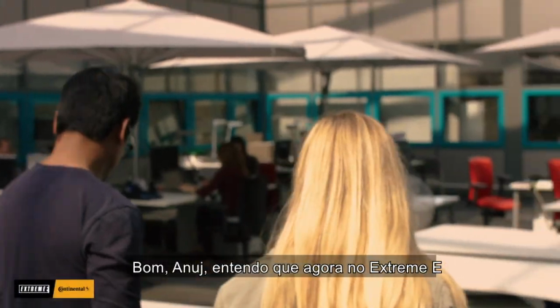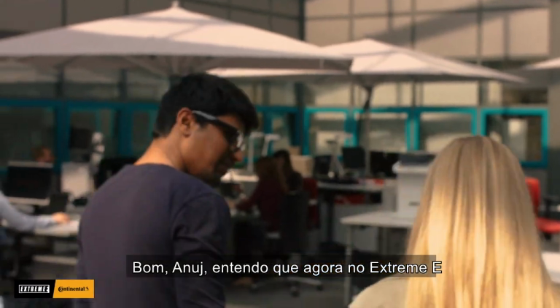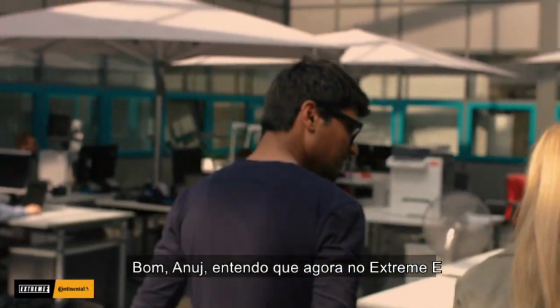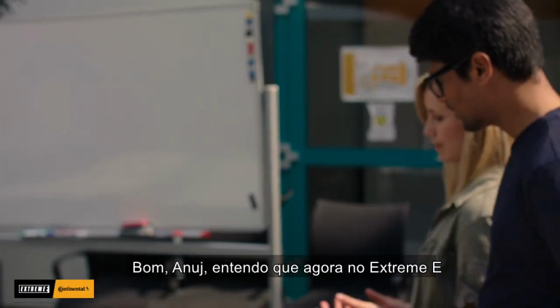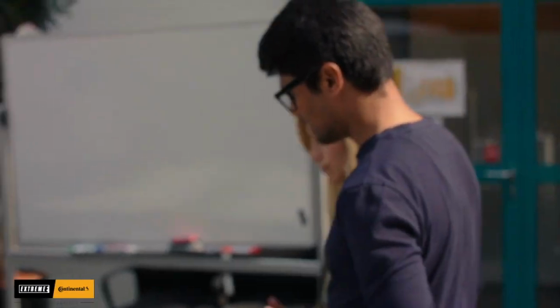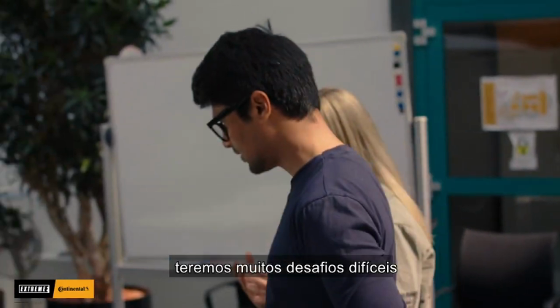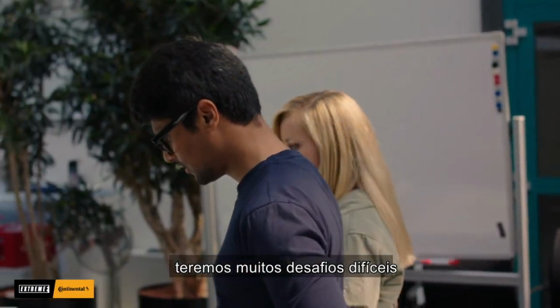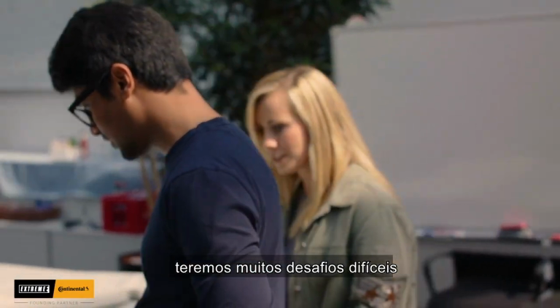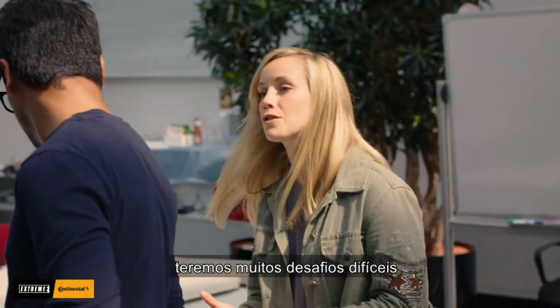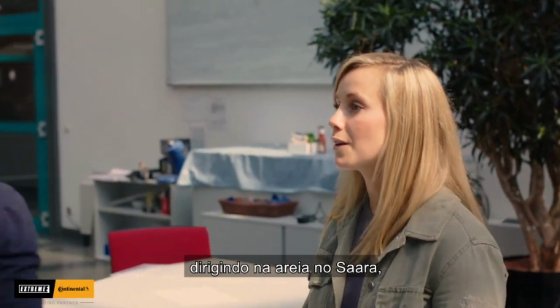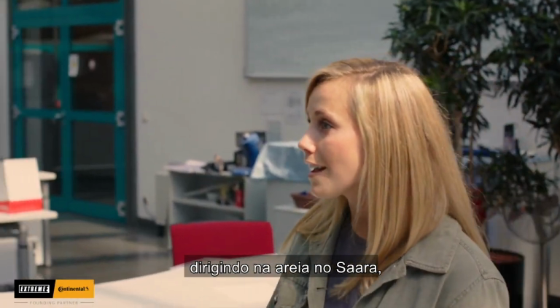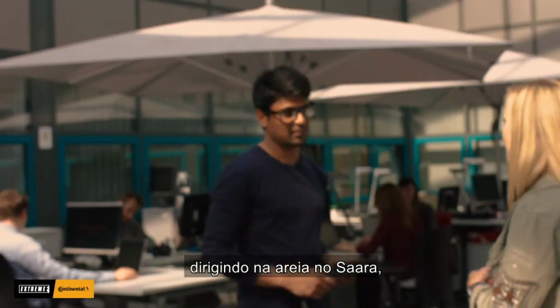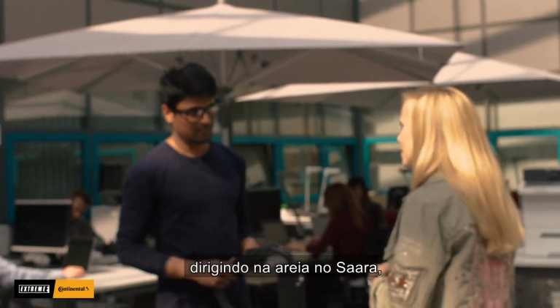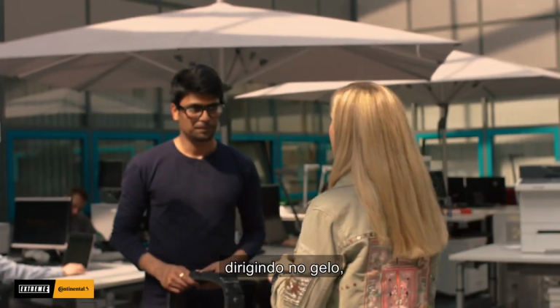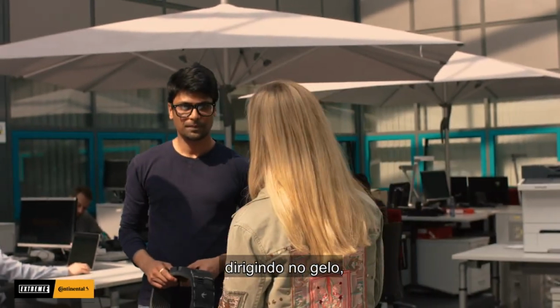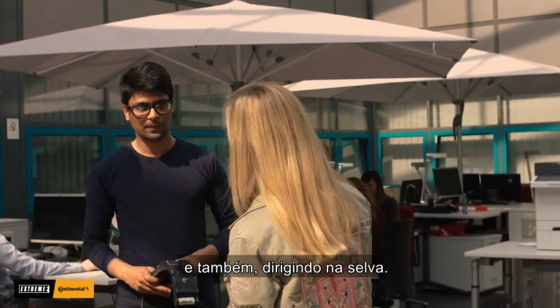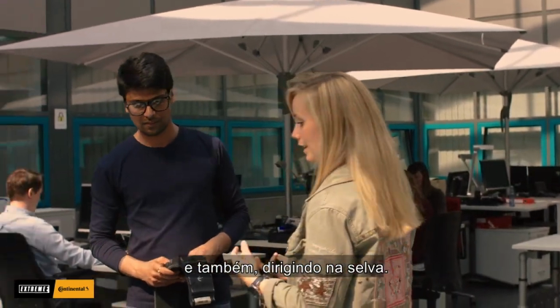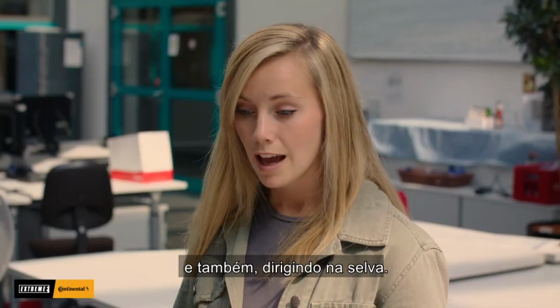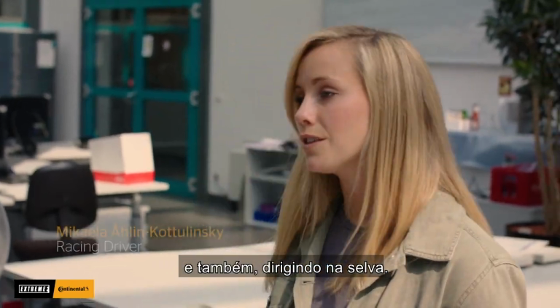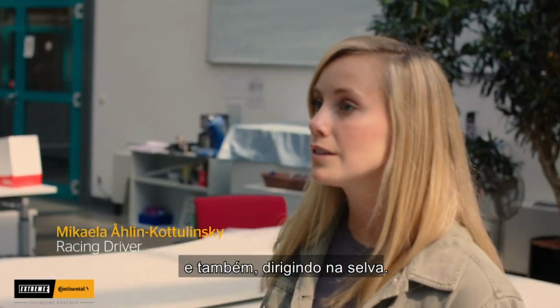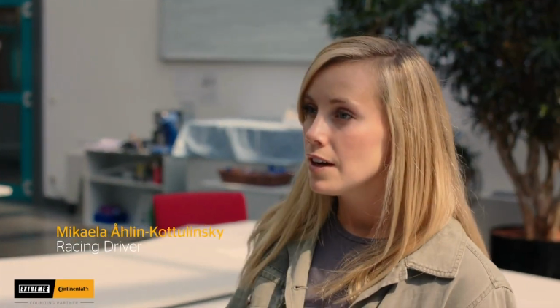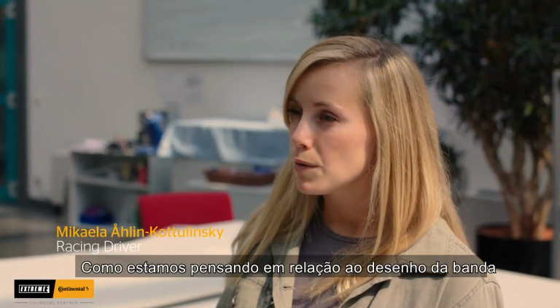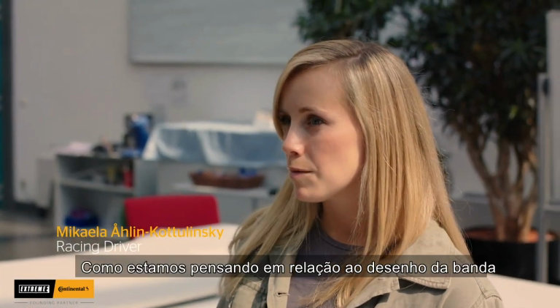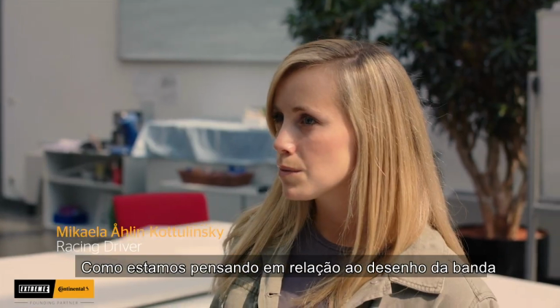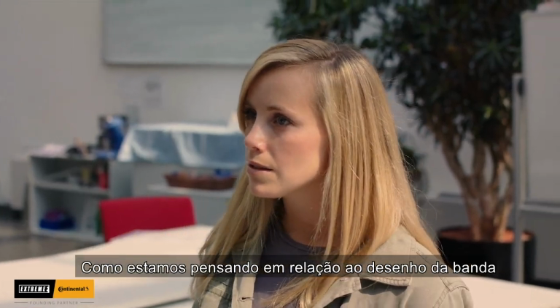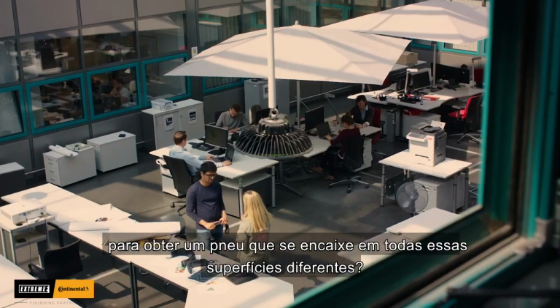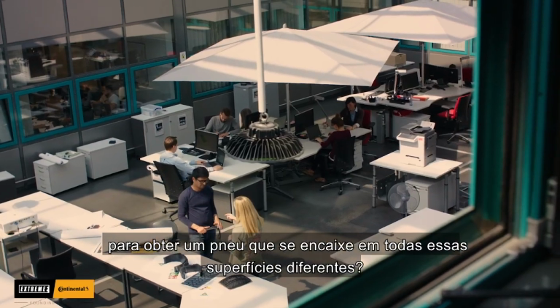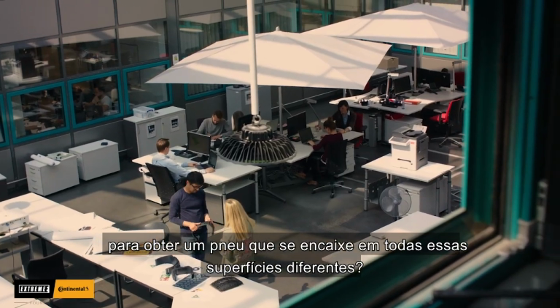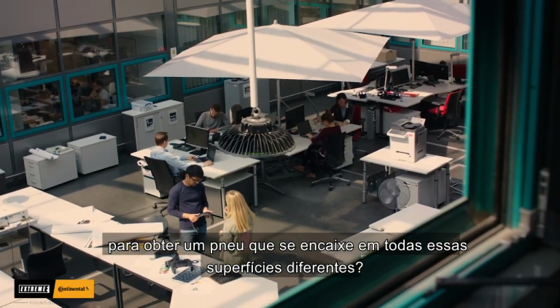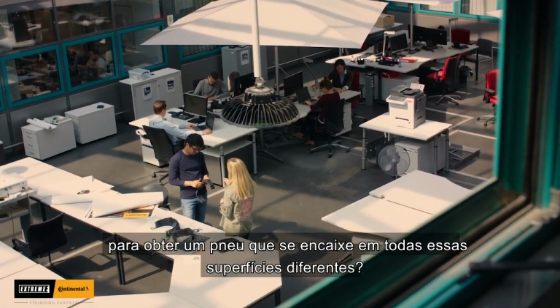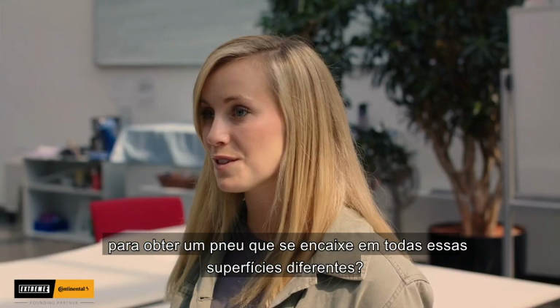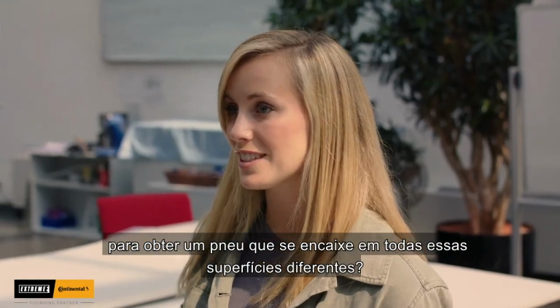So, Anoush, now for the Xtreme E, we will have a lot of difficult challenges — driving on the sand, Sahara, driving on the ice, also driving in the jungle. How are we thinking pattern-wise to get a tire that really fits all these different surfaces?